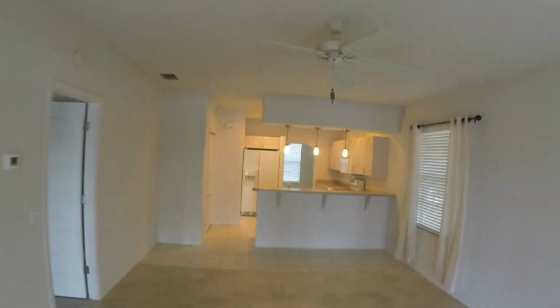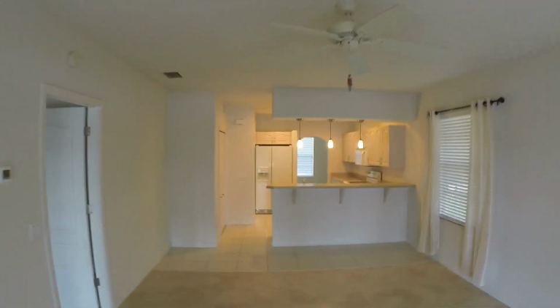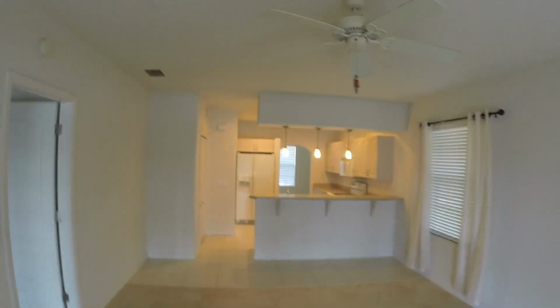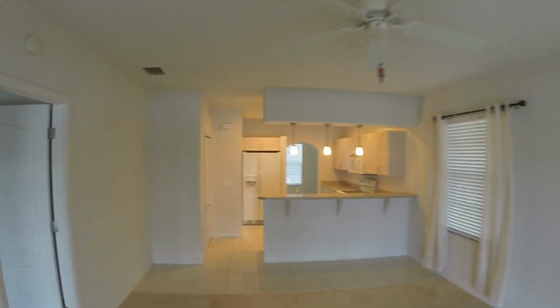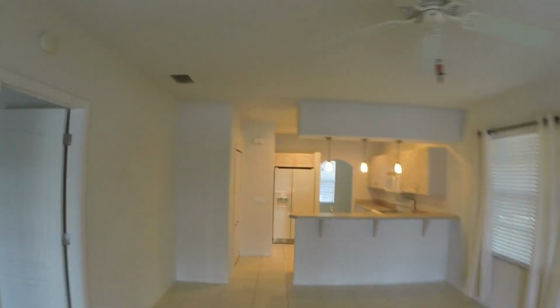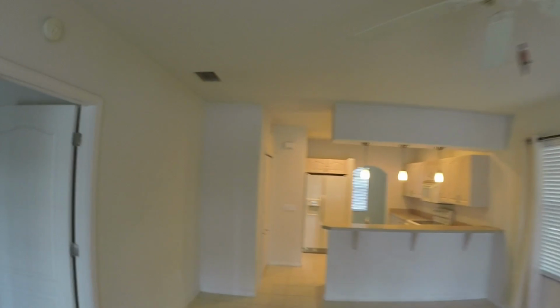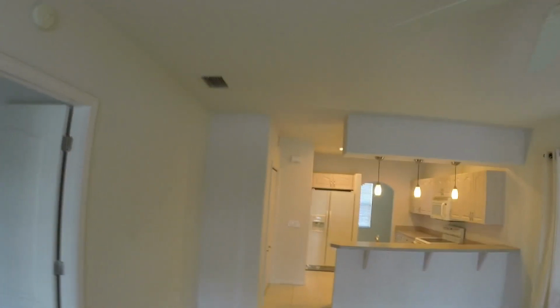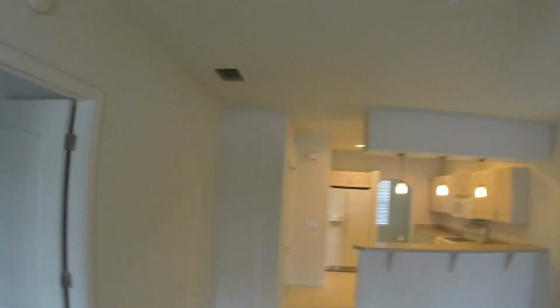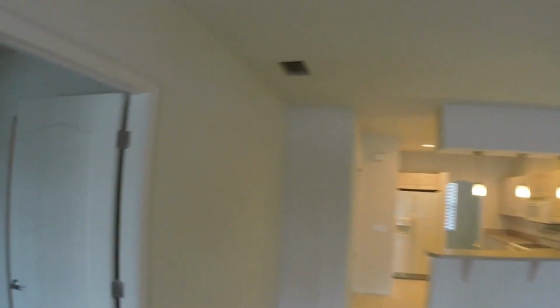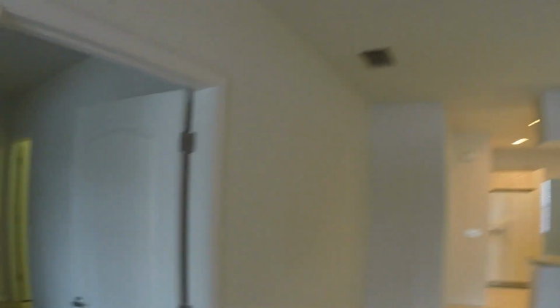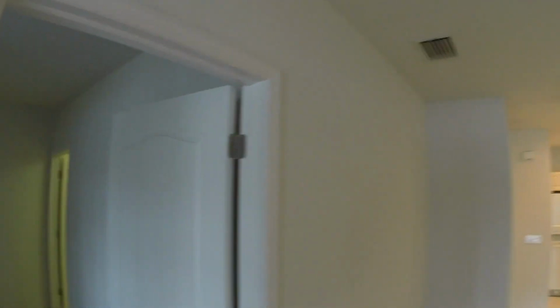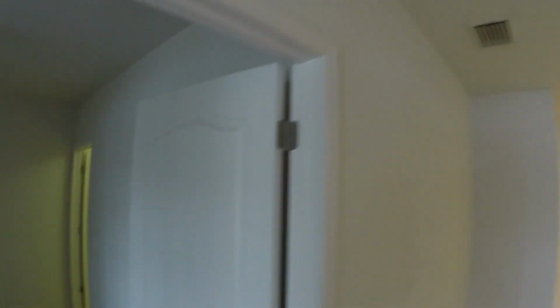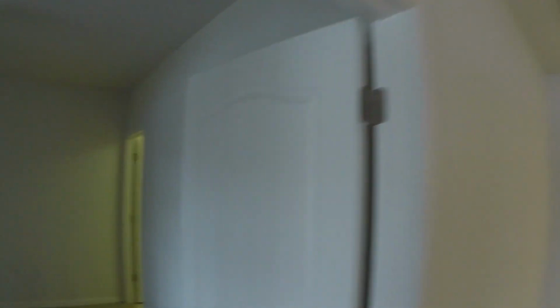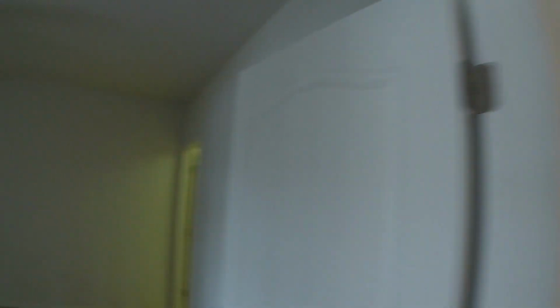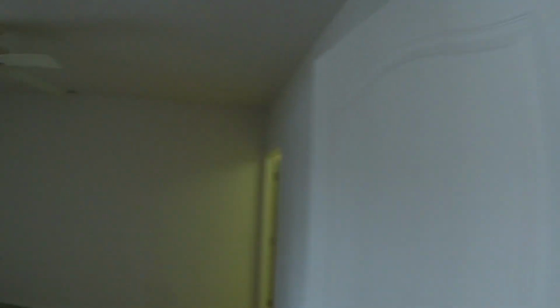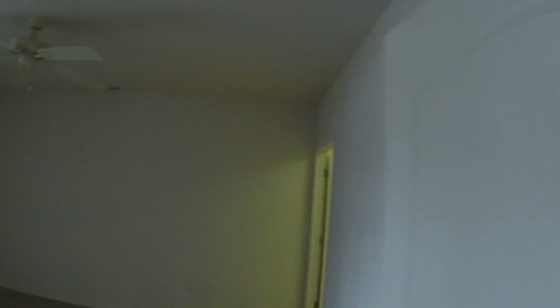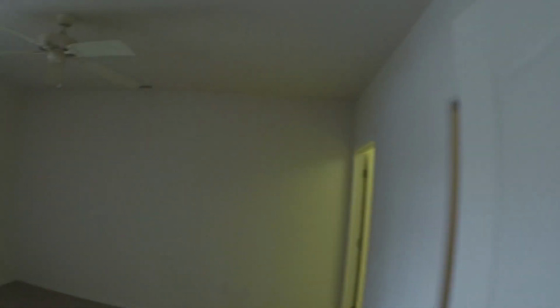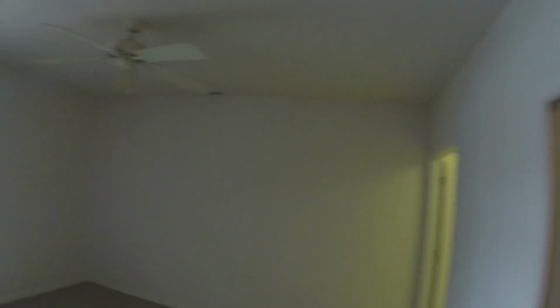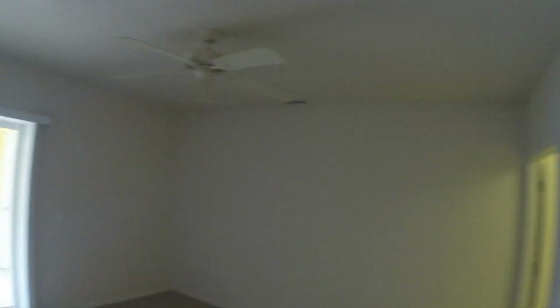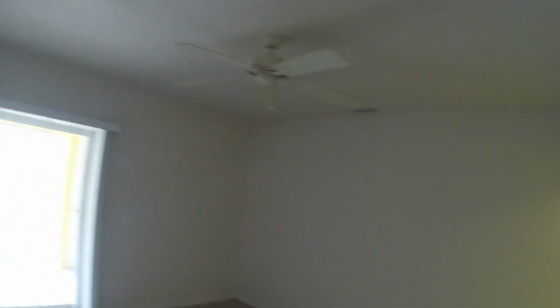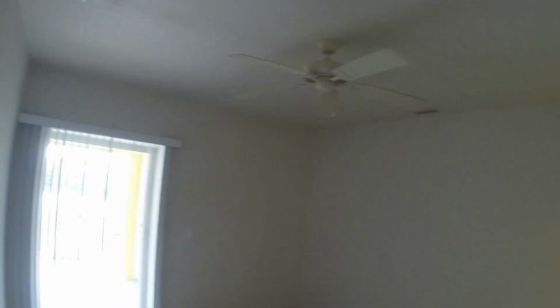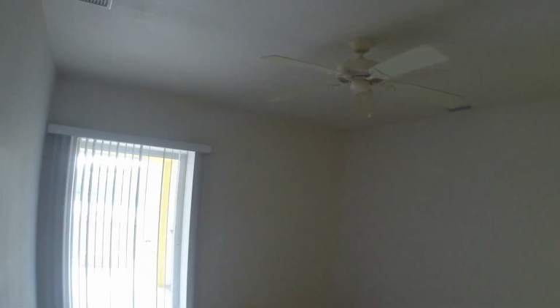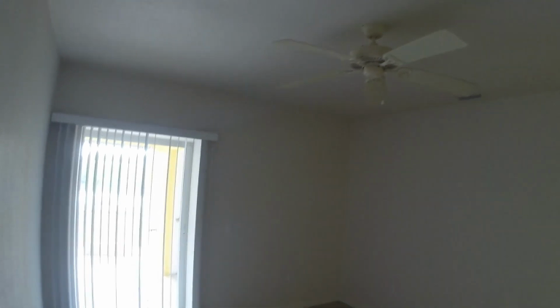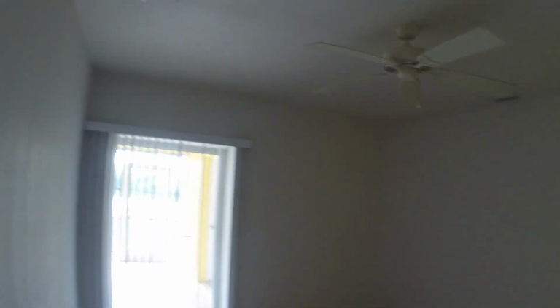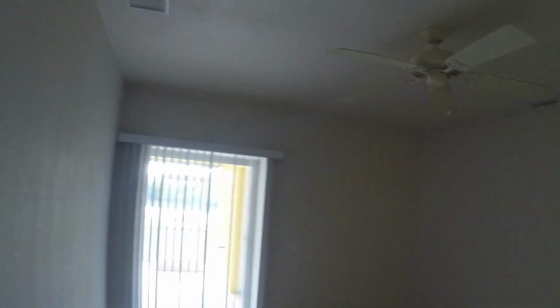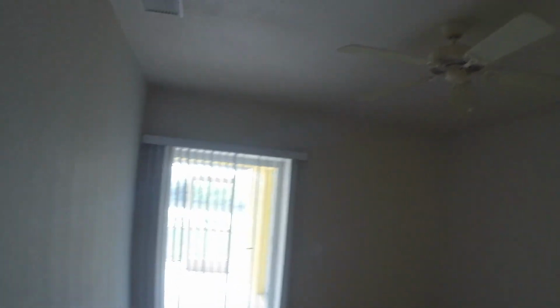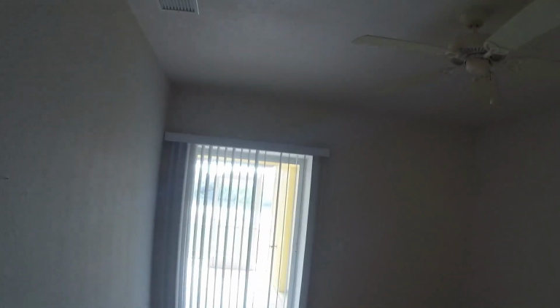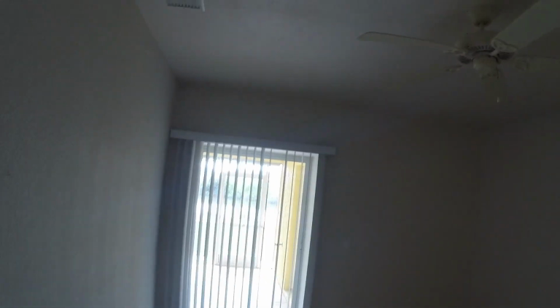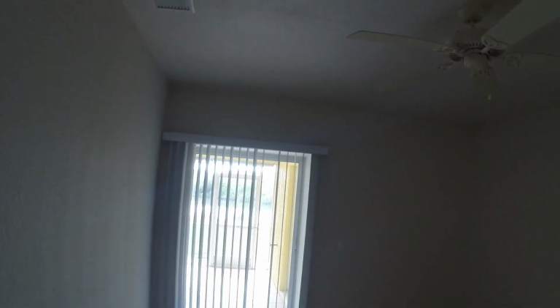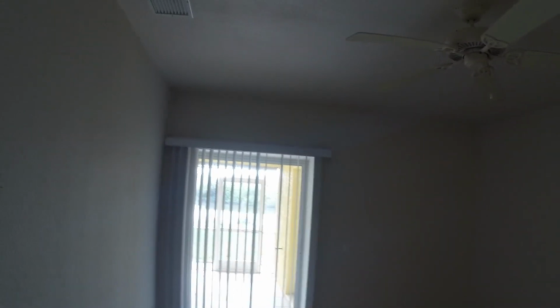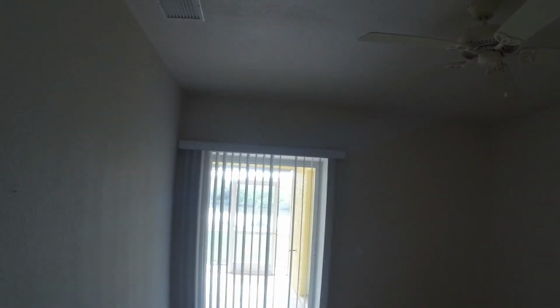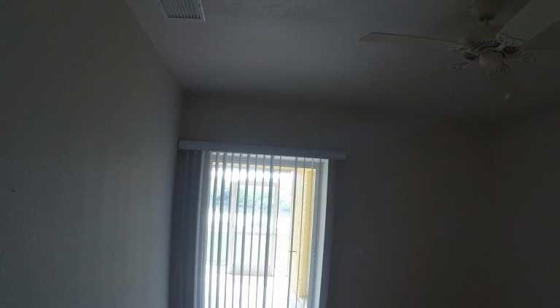Coming back in from the lanai, off the living room we have the master bedroom, which also opens up onto the lanai with a slider.